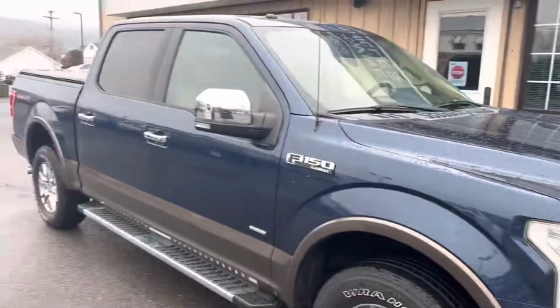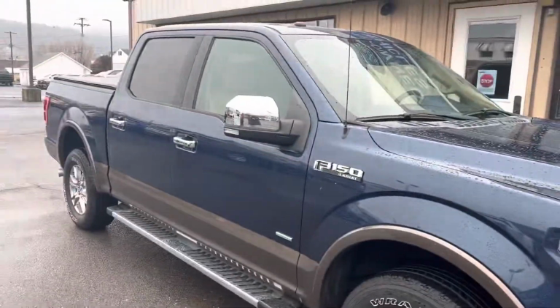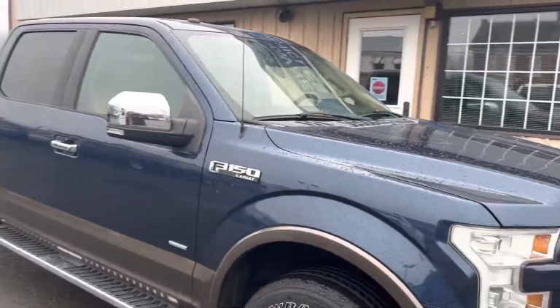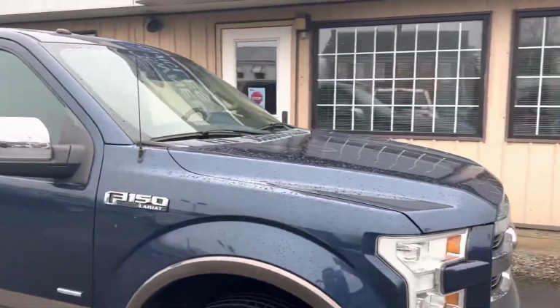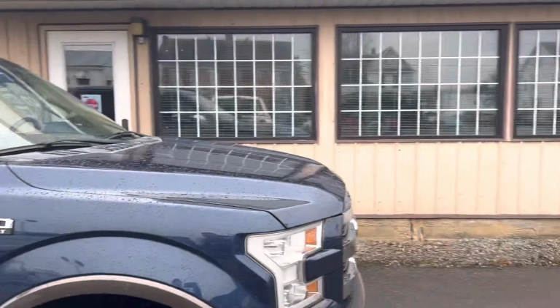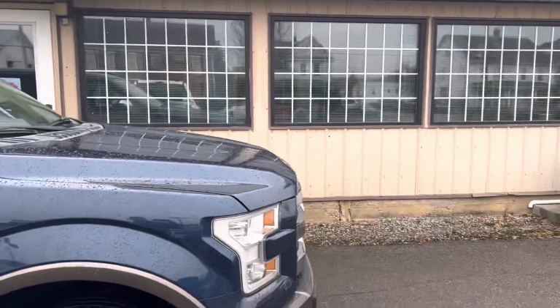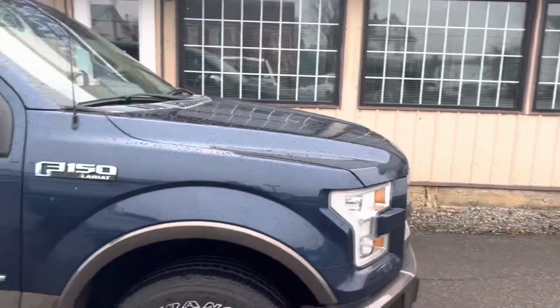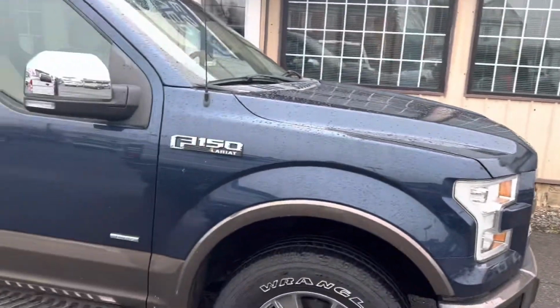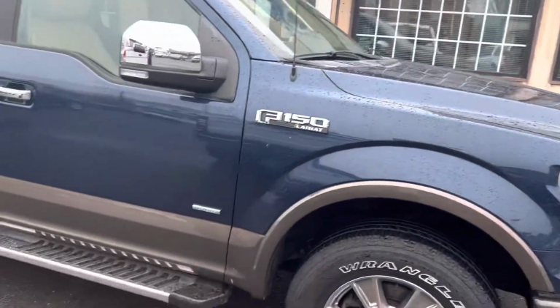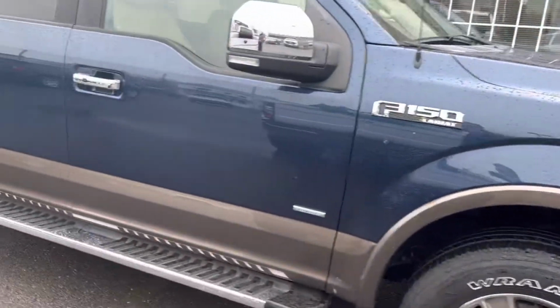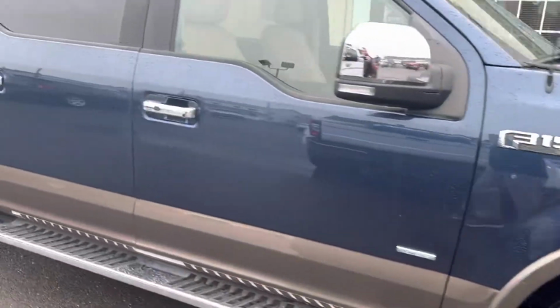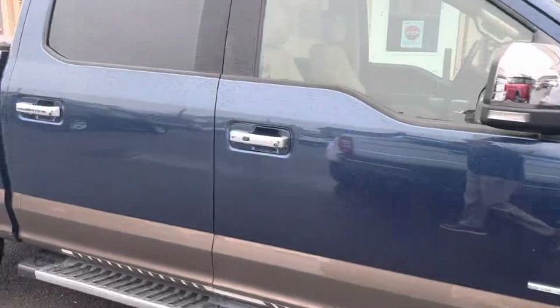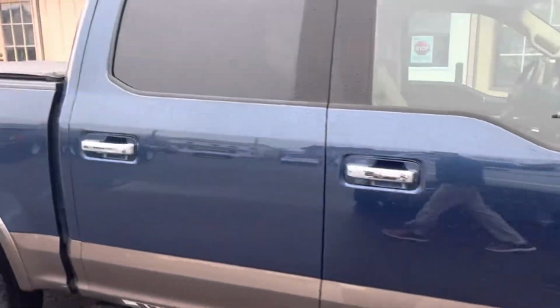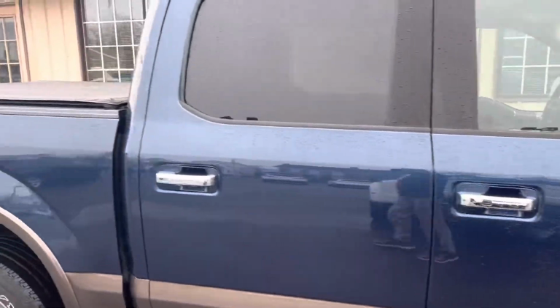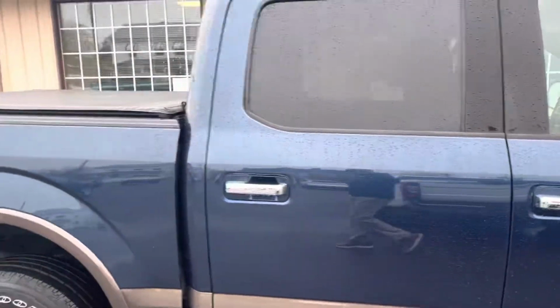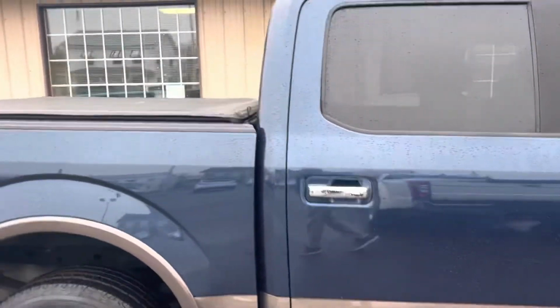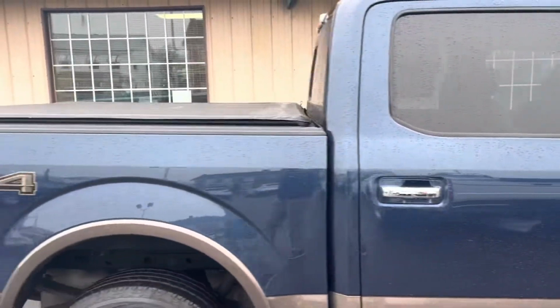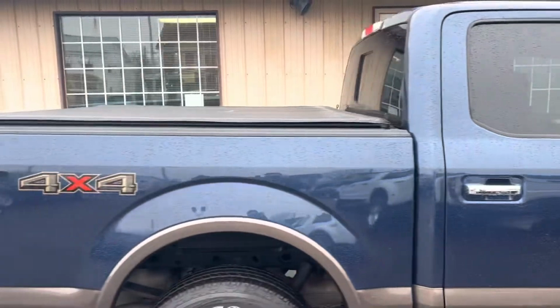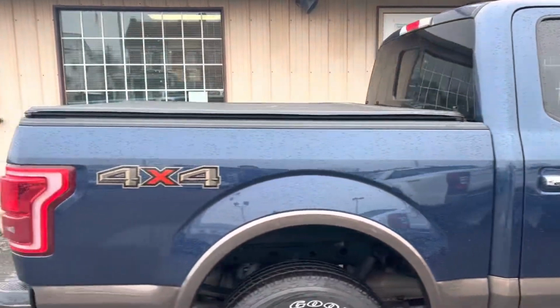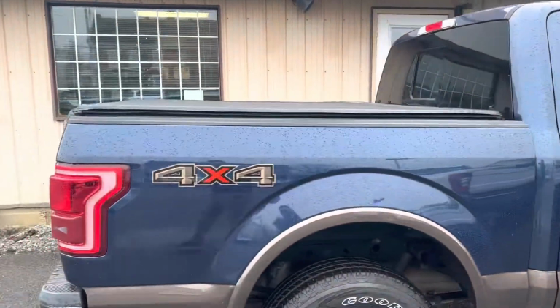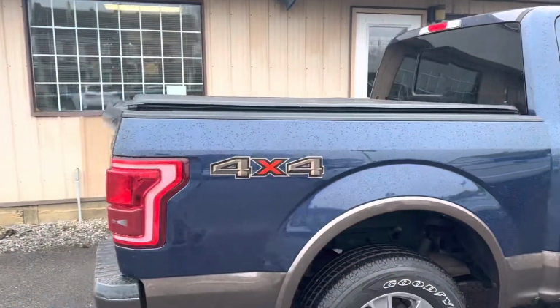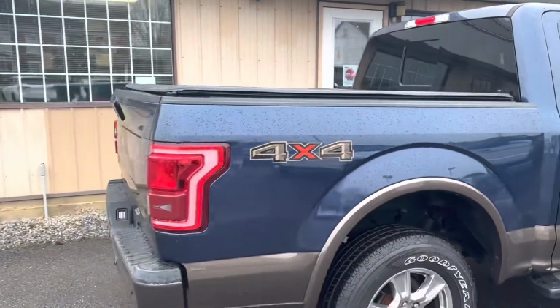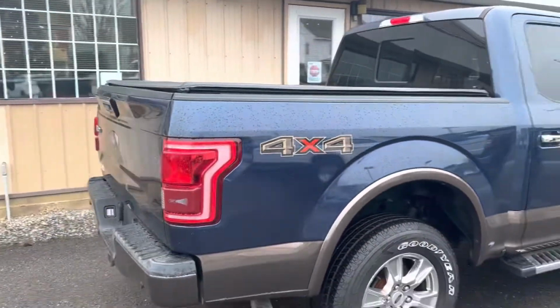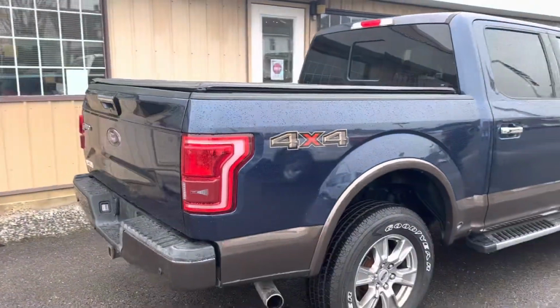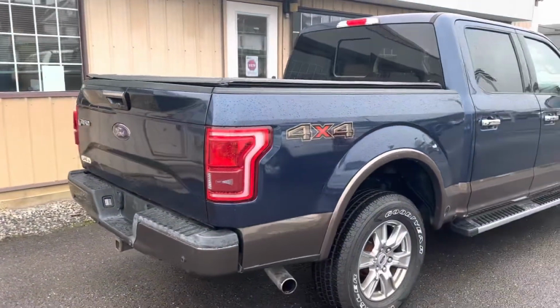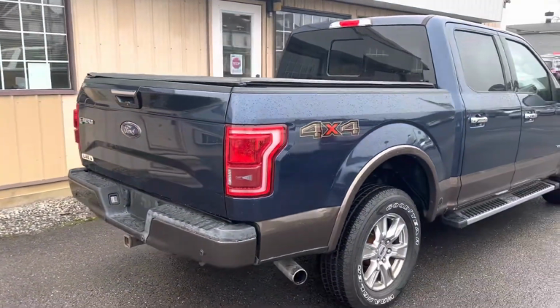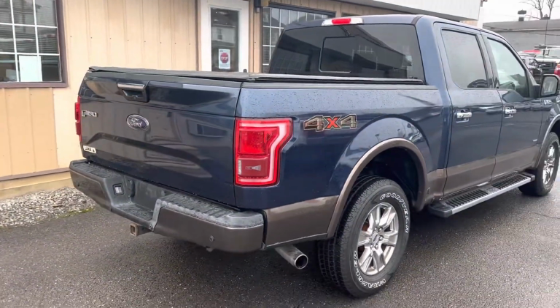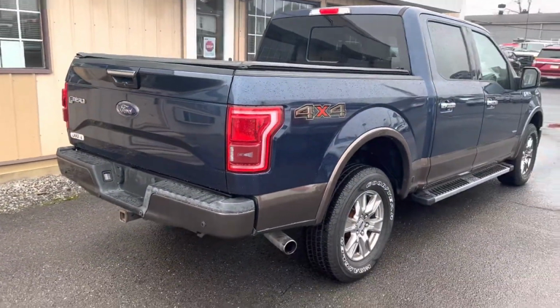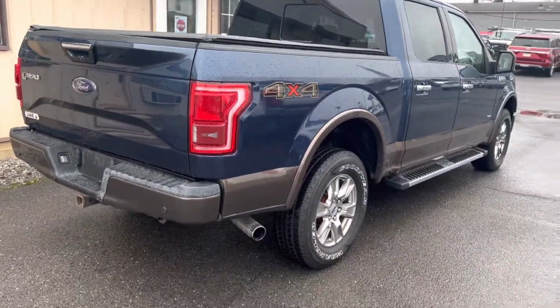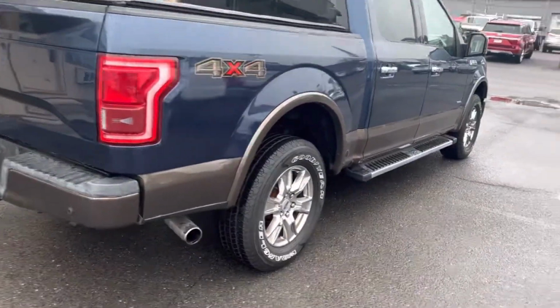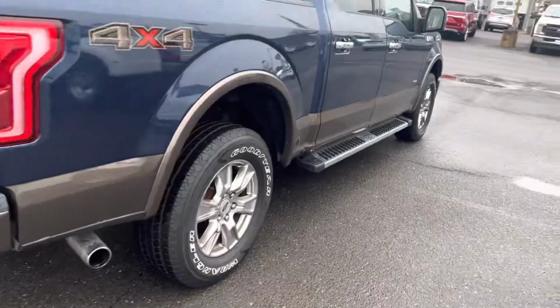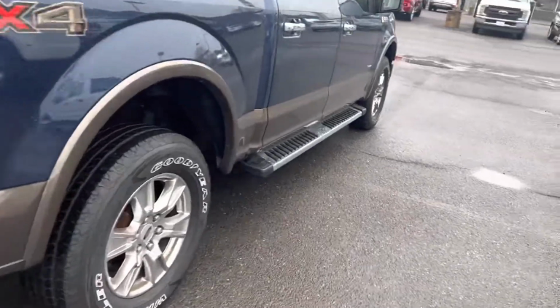The truck's very clean overall, so there's really nothing too much I would want to highlight as far as concern points or anything like that. It's a good, clean truck.